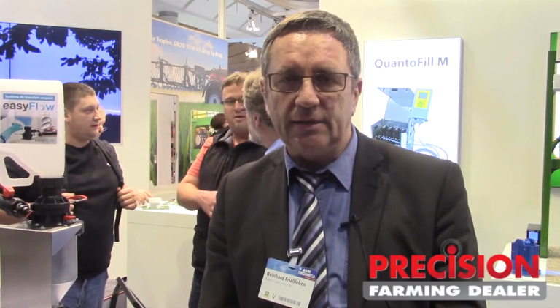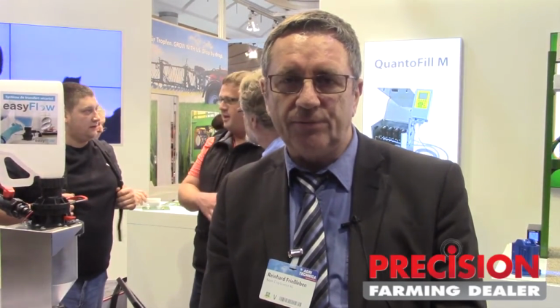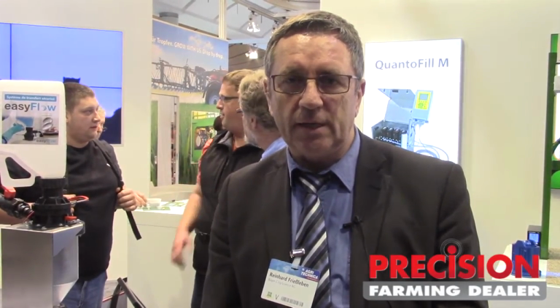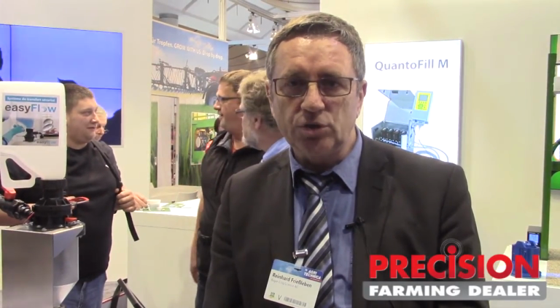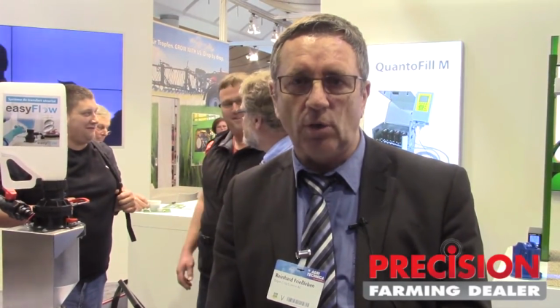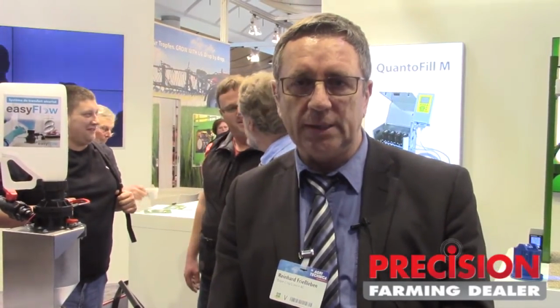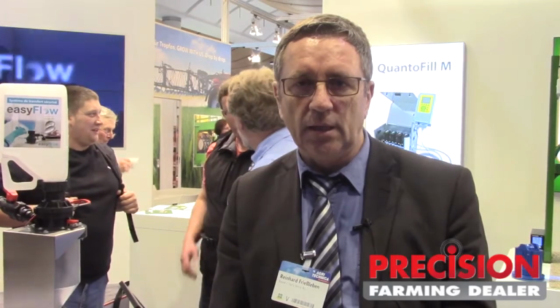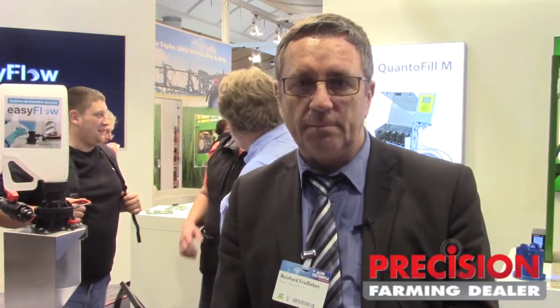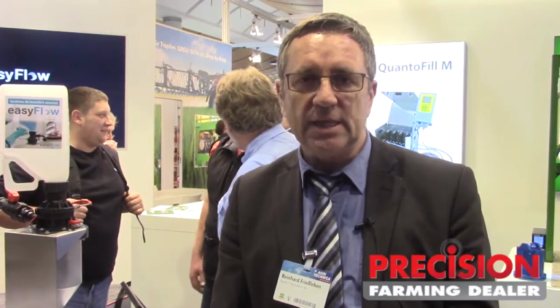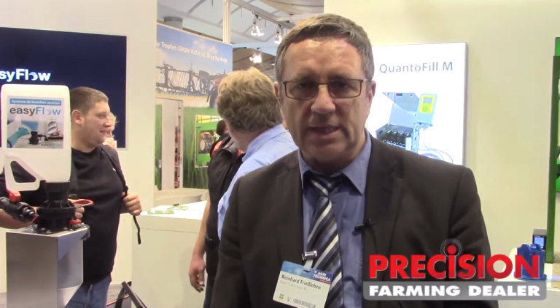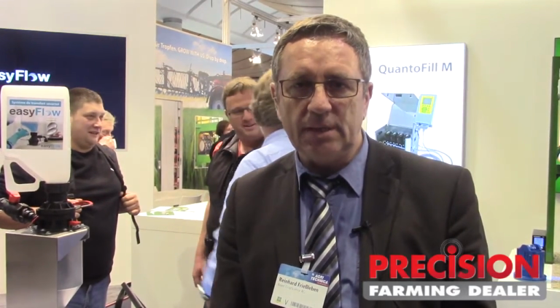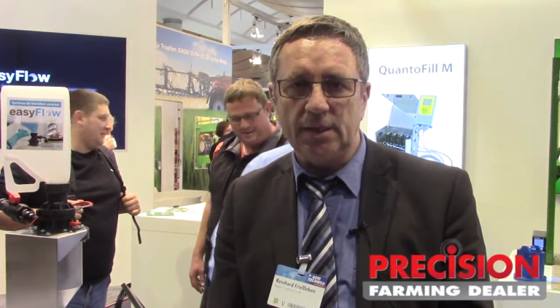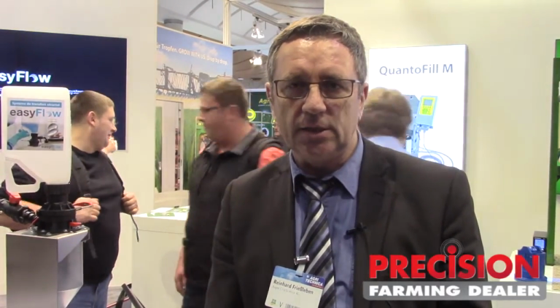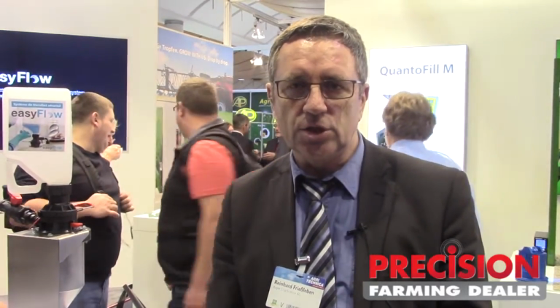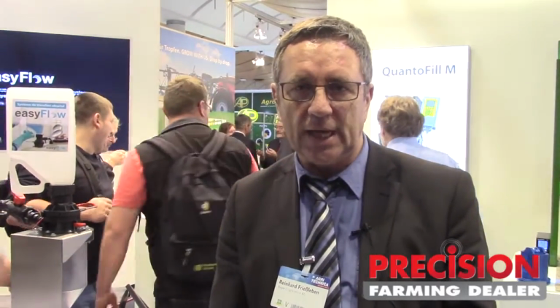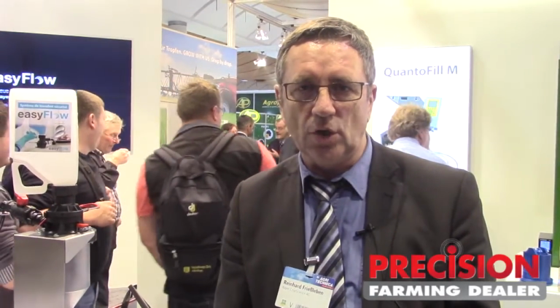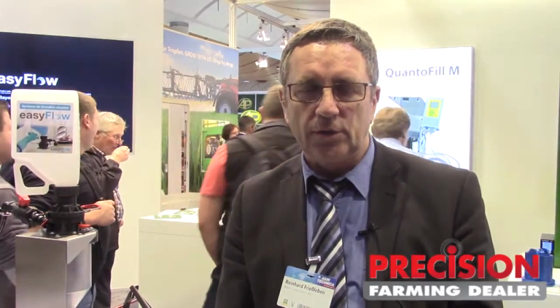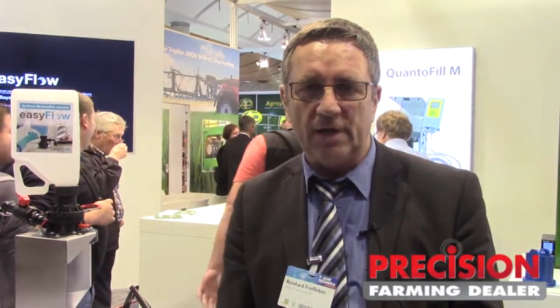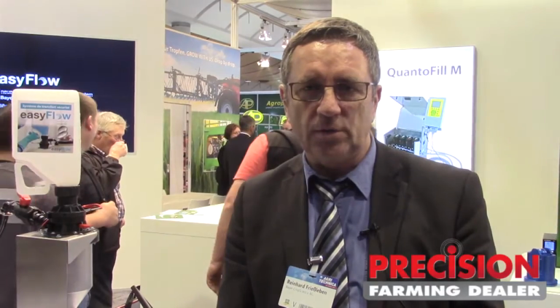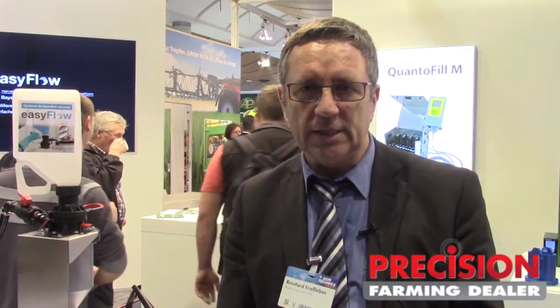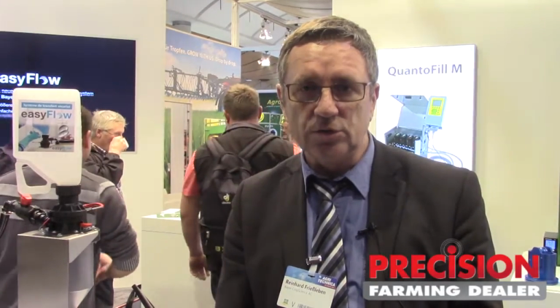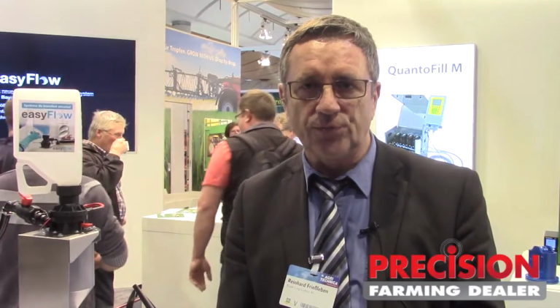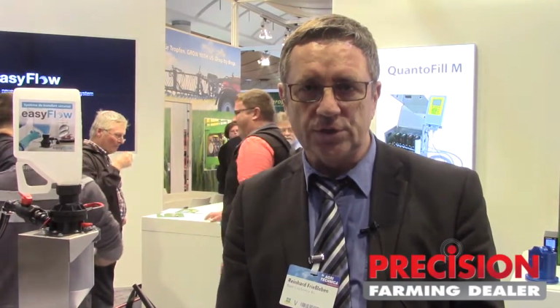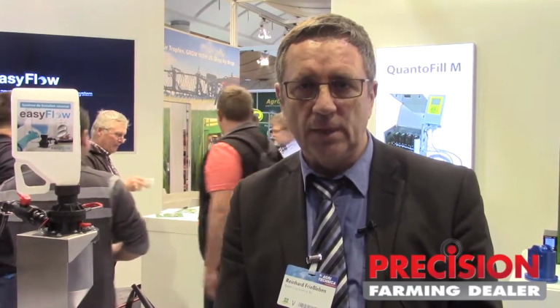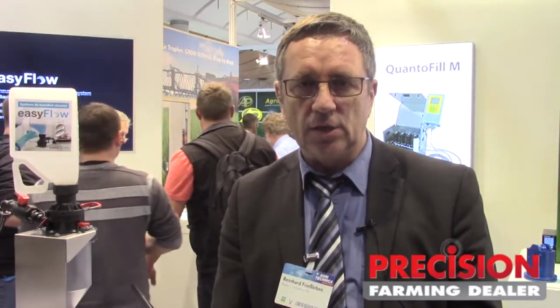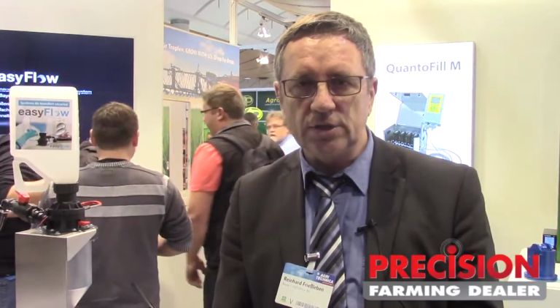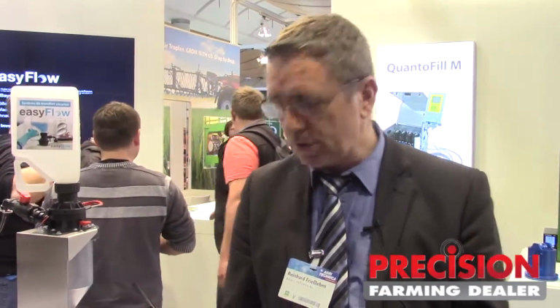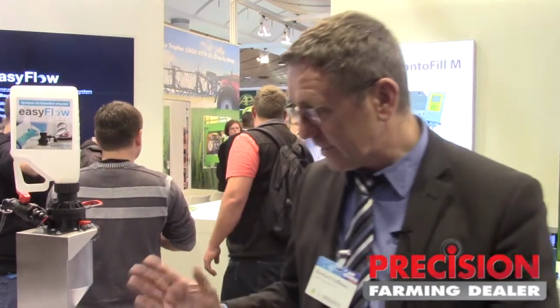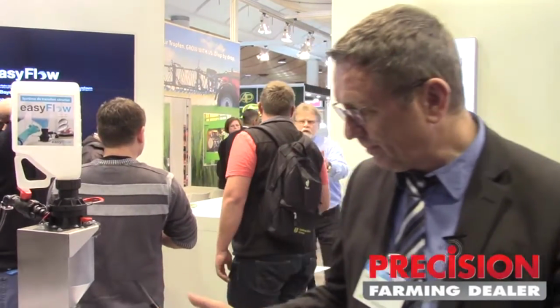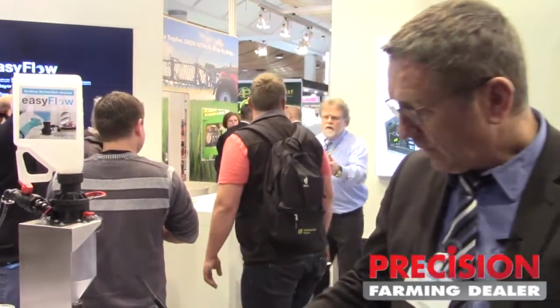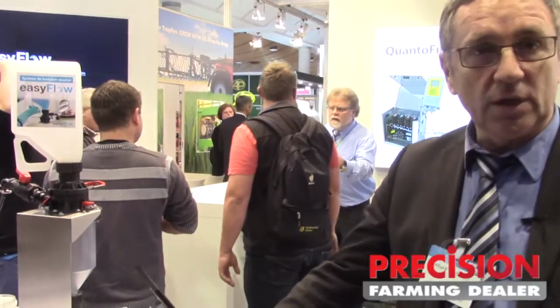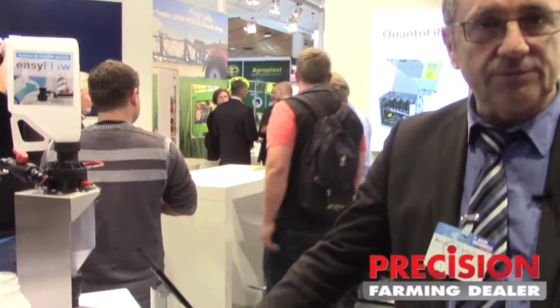We approached our partner, a mid-sized company partner here in Germany, Agrotop, to develop together a closed transfer system. And the closed transfer system is here. We call it EasyFlow.